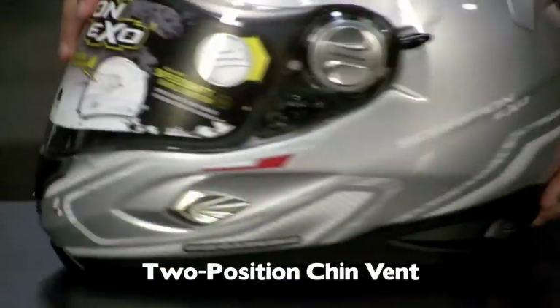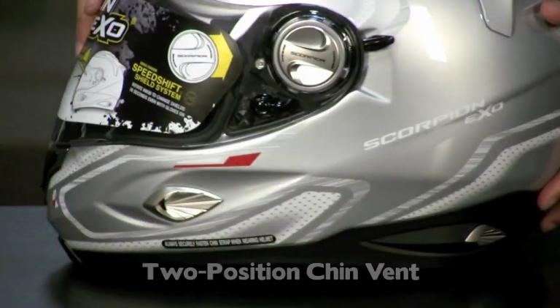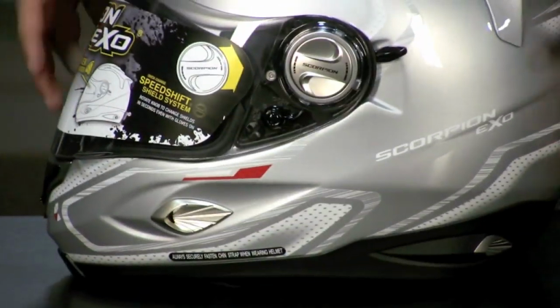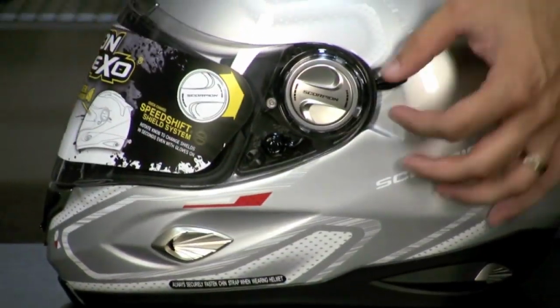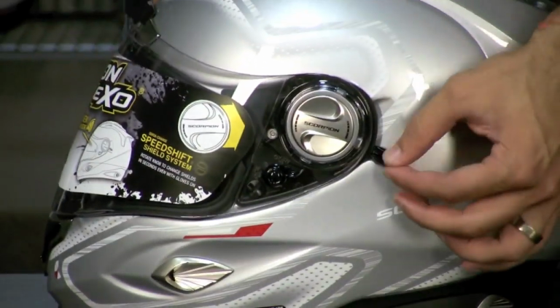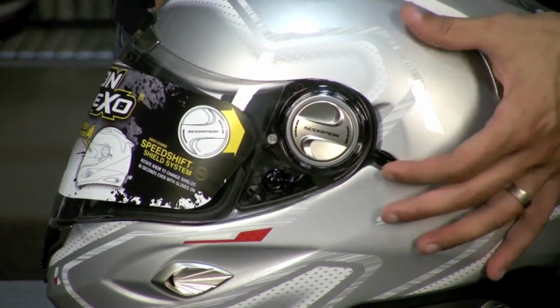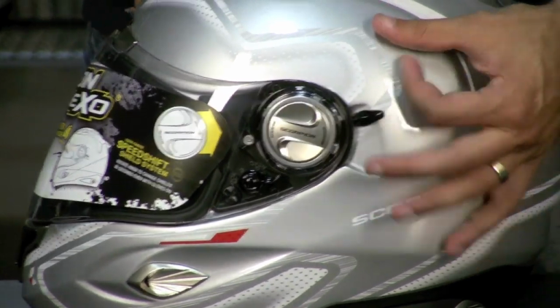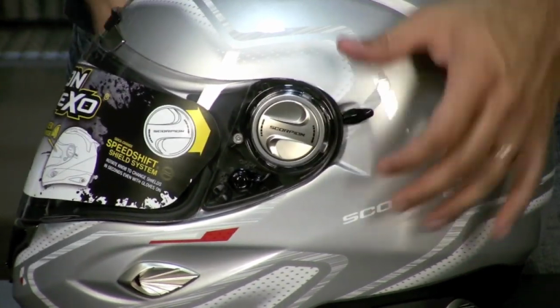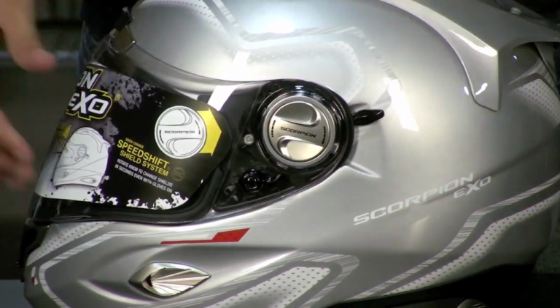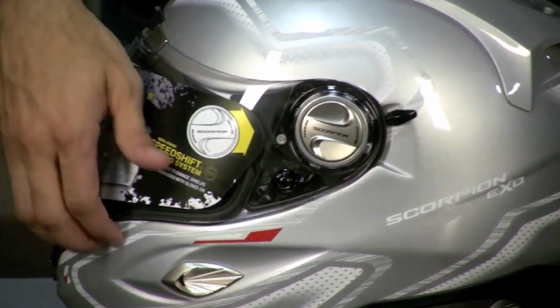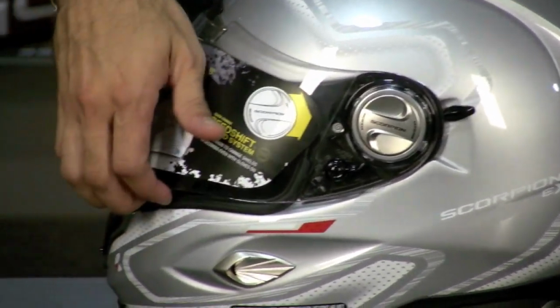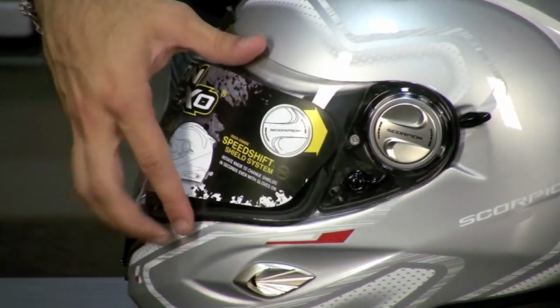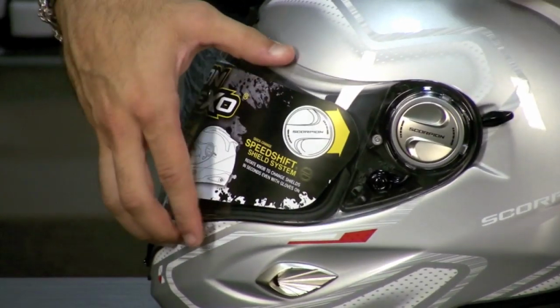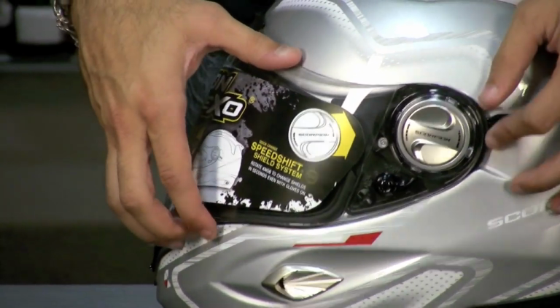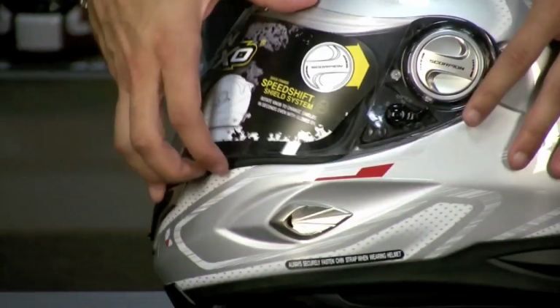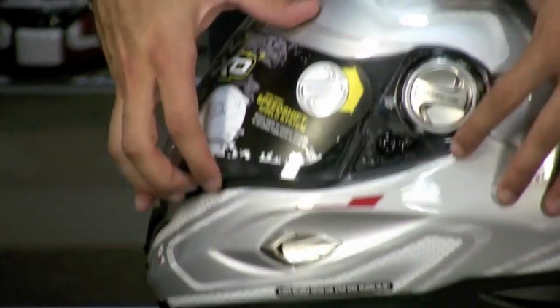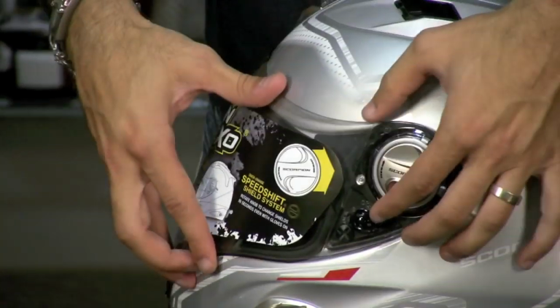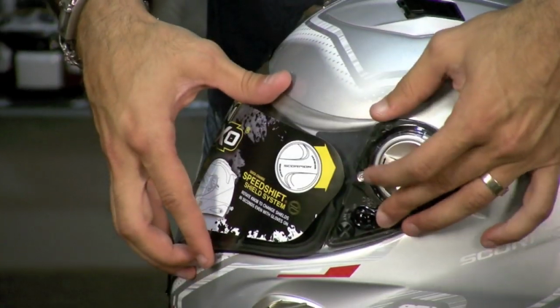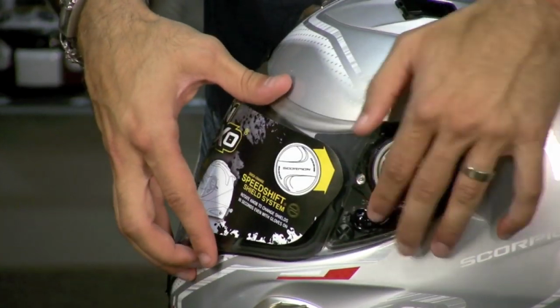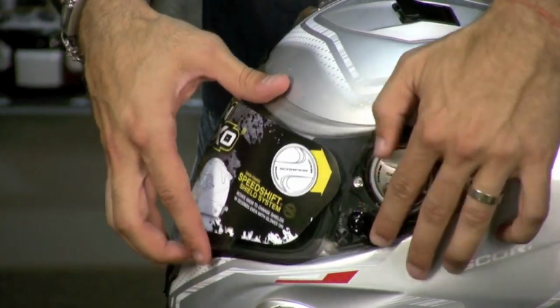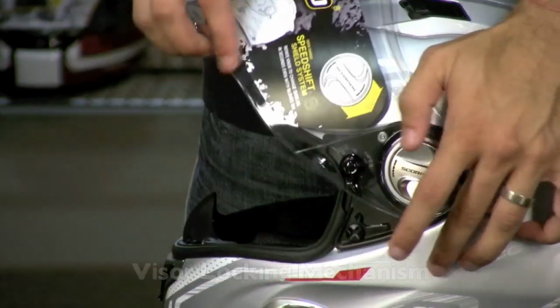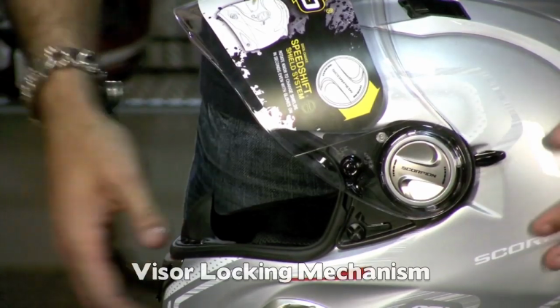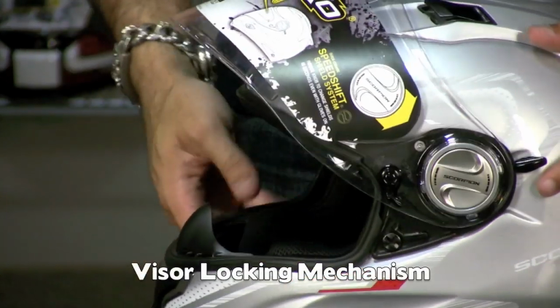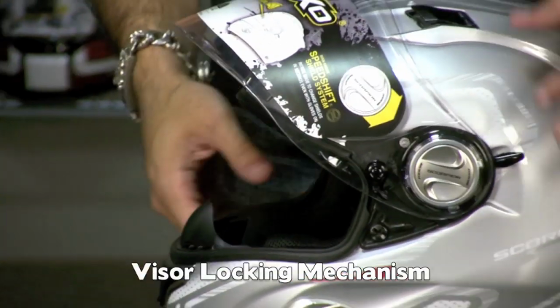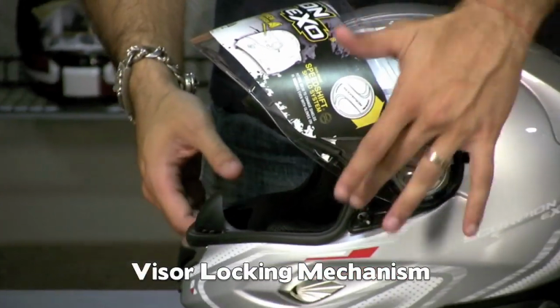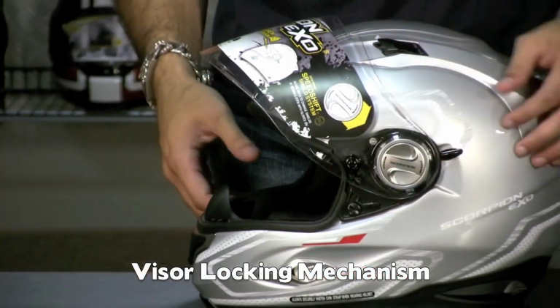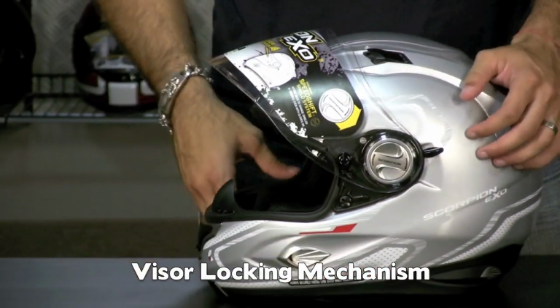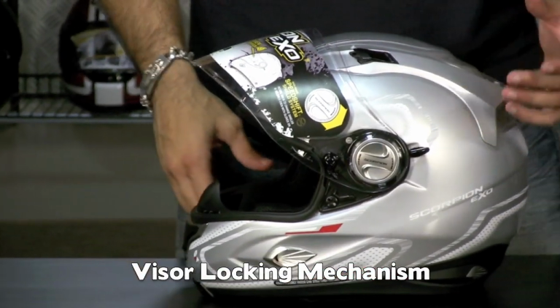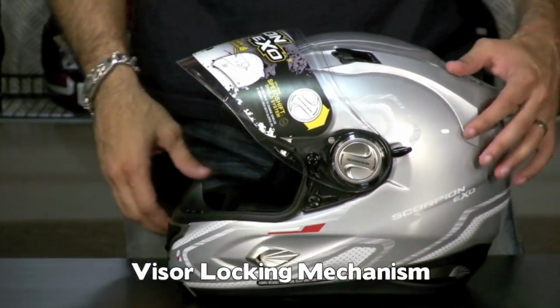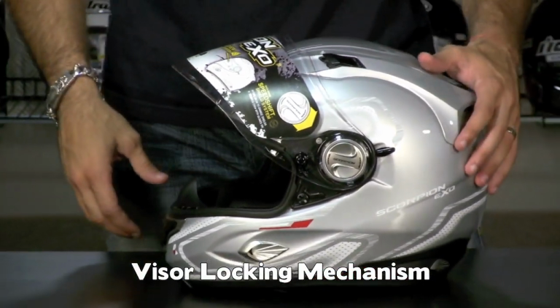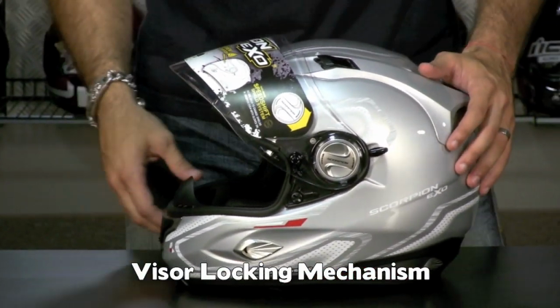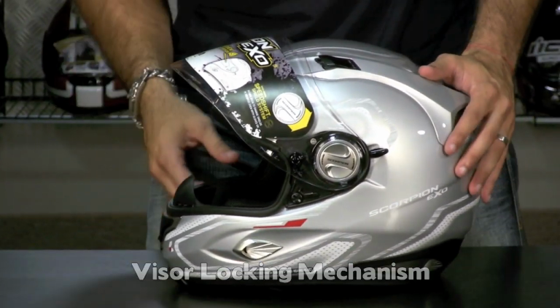On the side, you're going to notice a lever. What does the lever do? We have a locking visor mechanism, which I just showed you by accident.